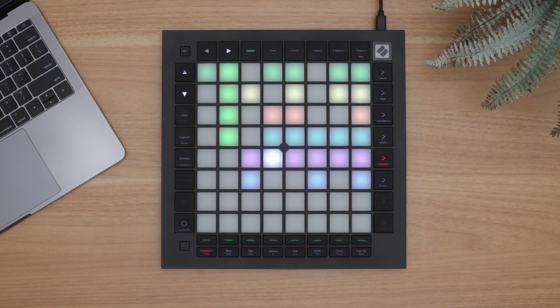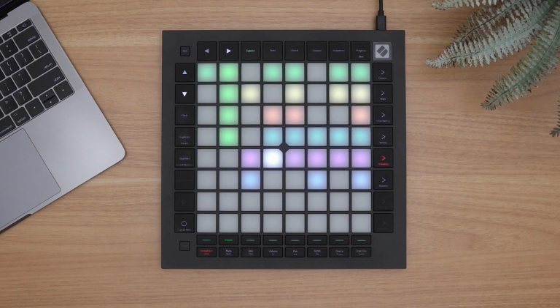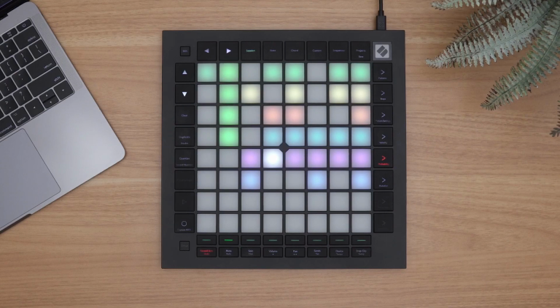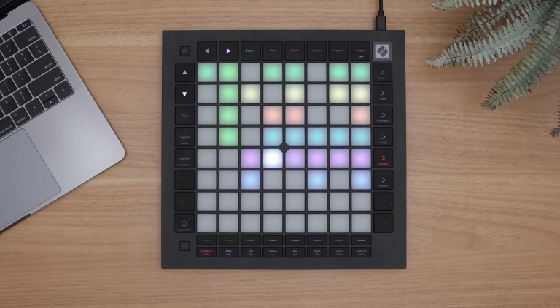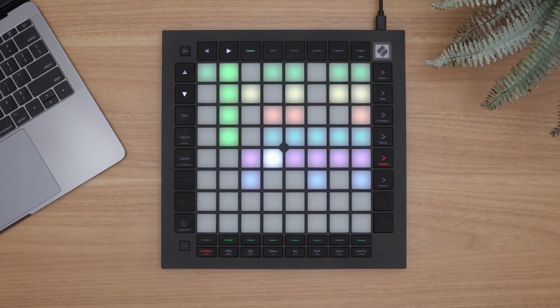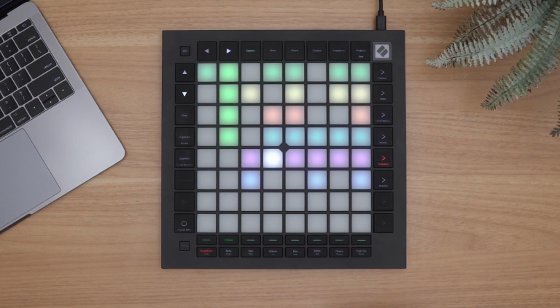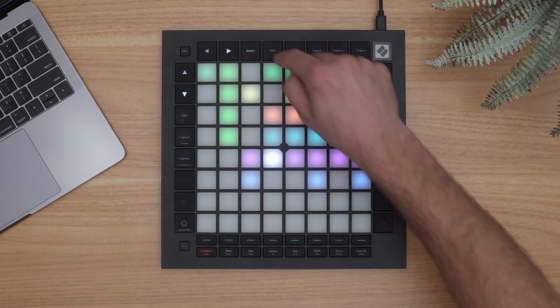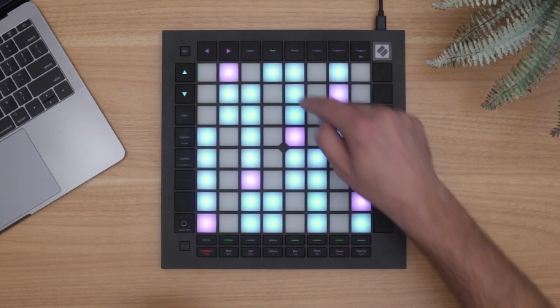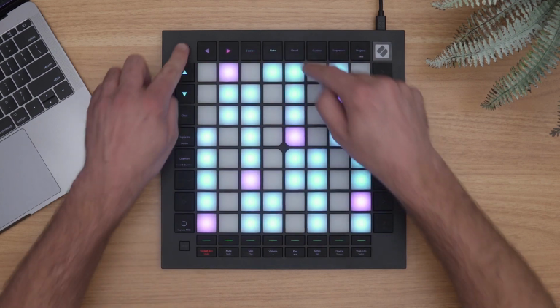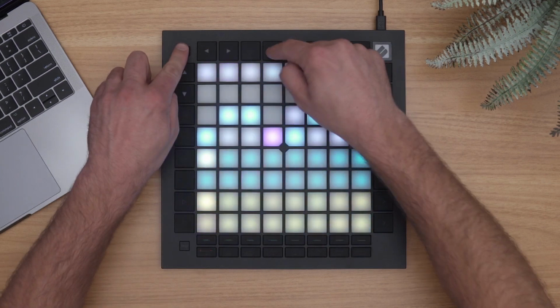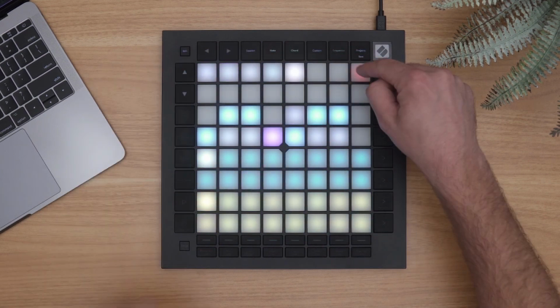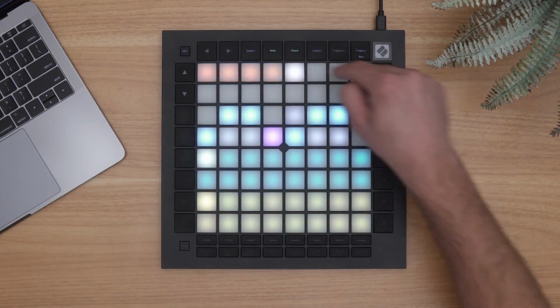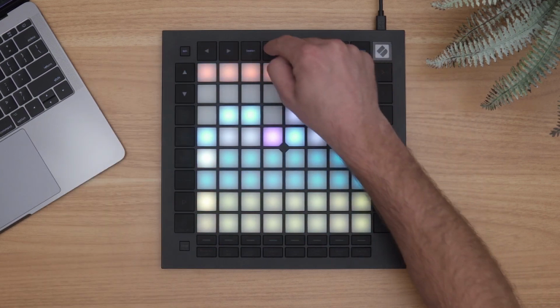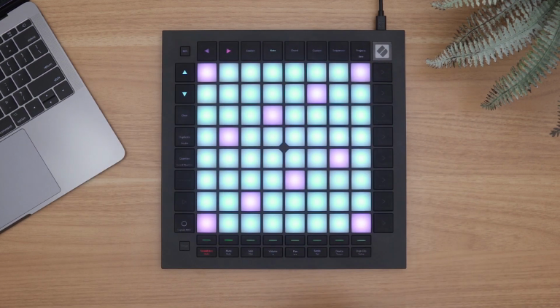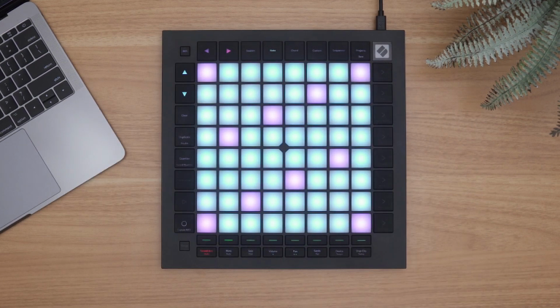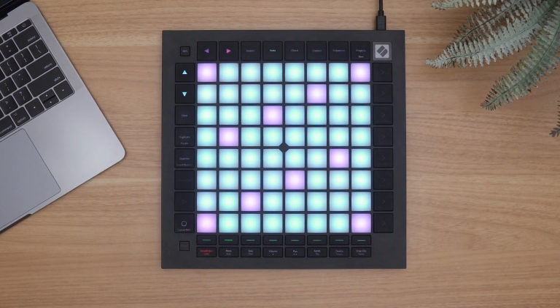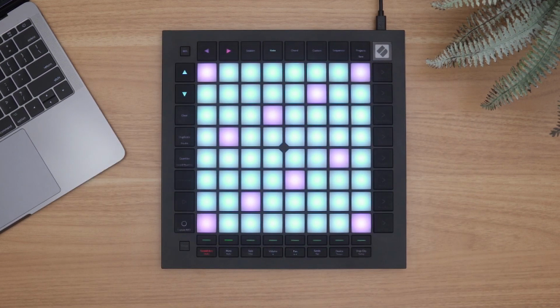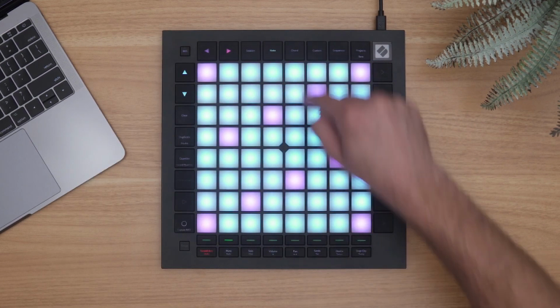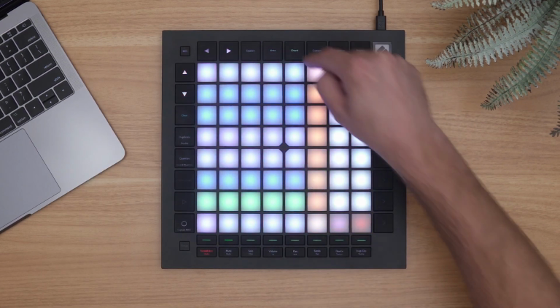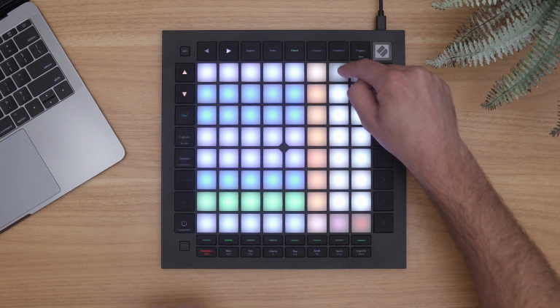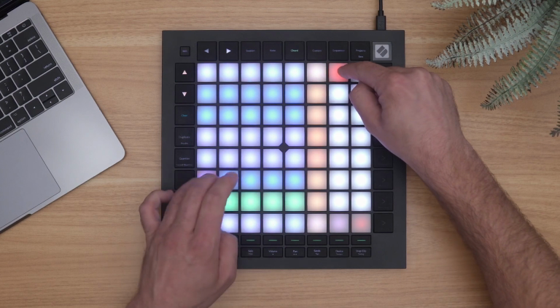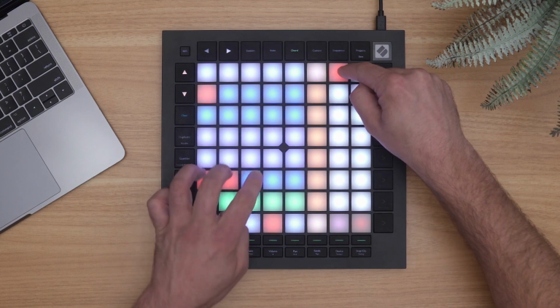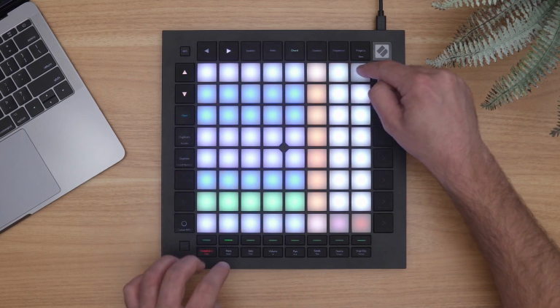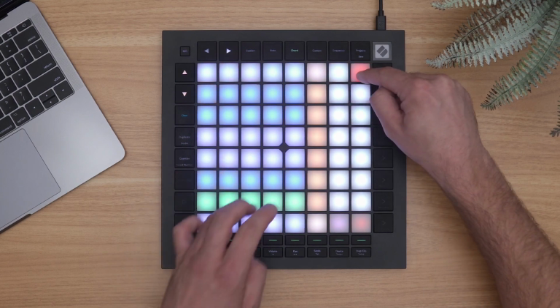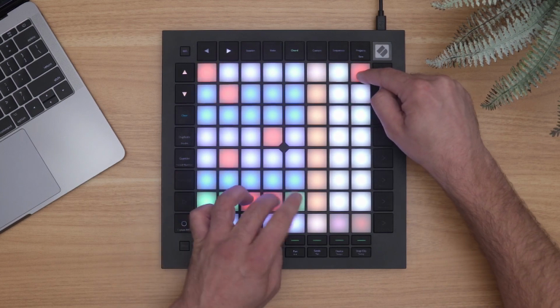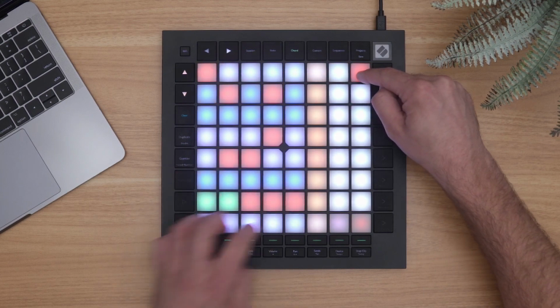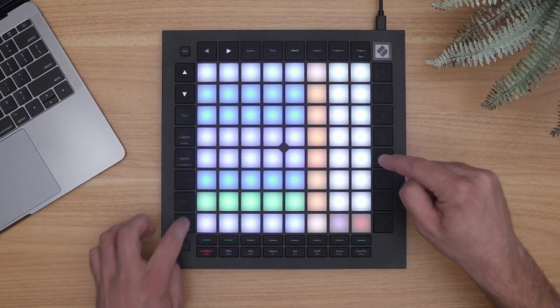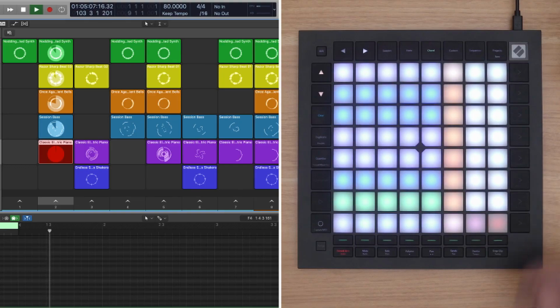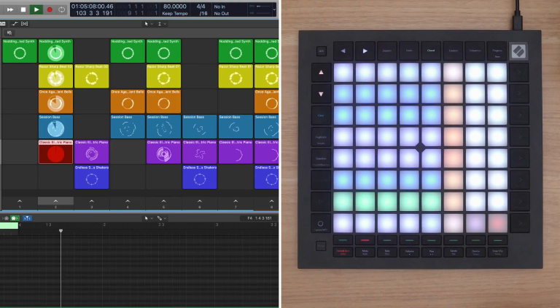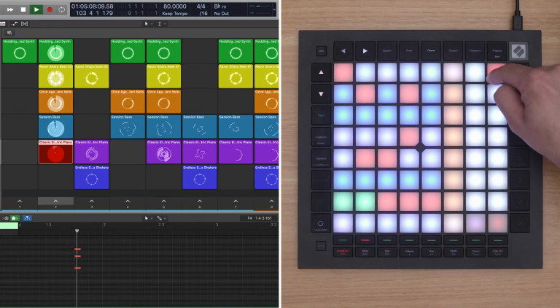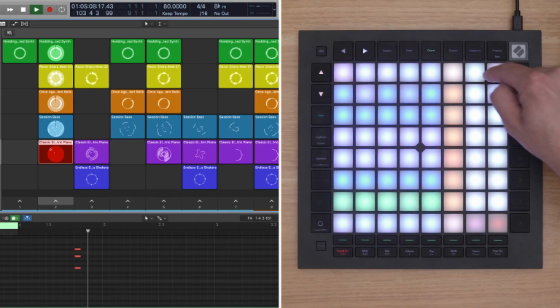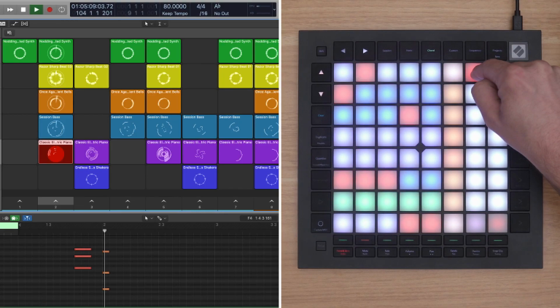Similar to Launchpad X, dynamic note and scale modes are also found on Launchpad Pro, but exclusive to the Launchpad Pro Mark III is a chord mode to easily explore, build, and play complex chords straight from the grid to quickly find and perform new harmonies.